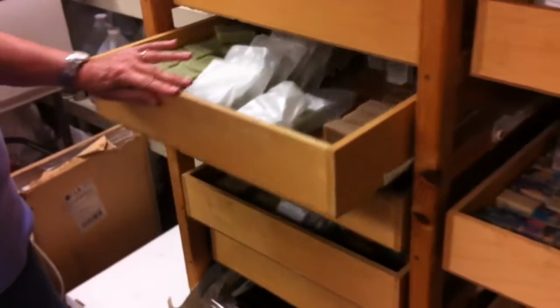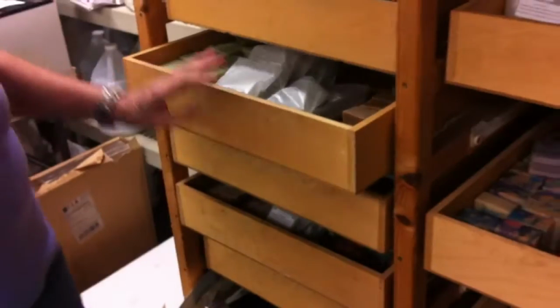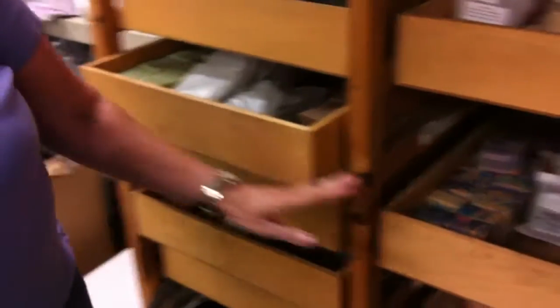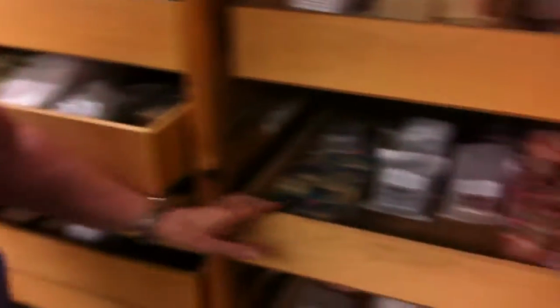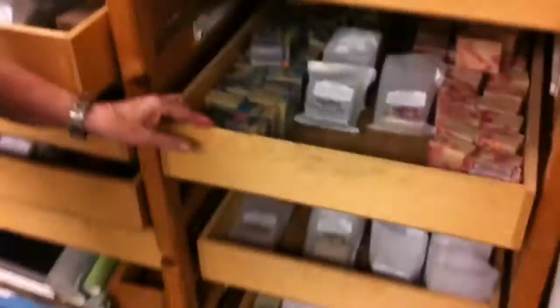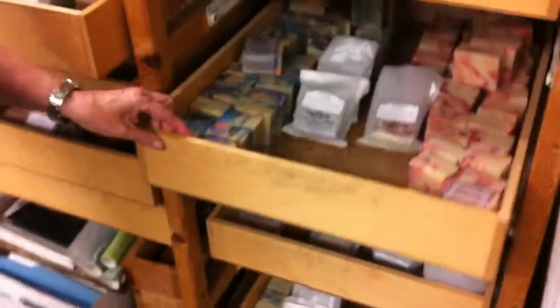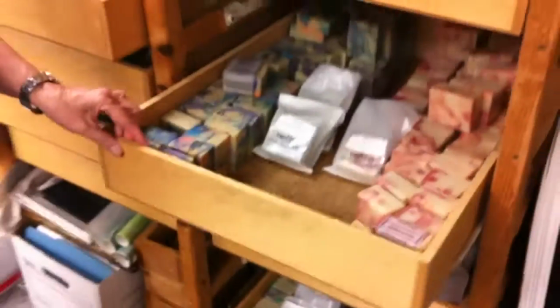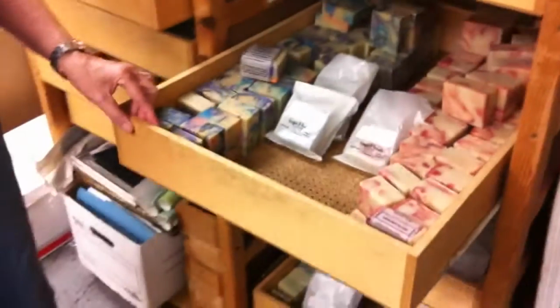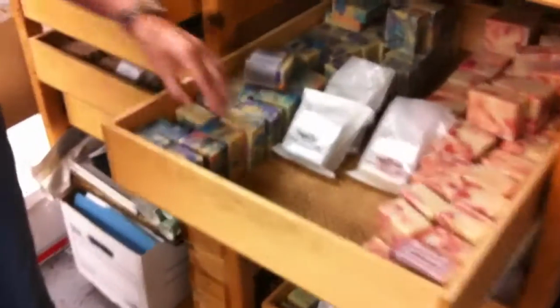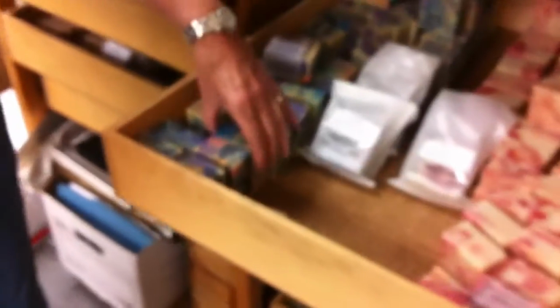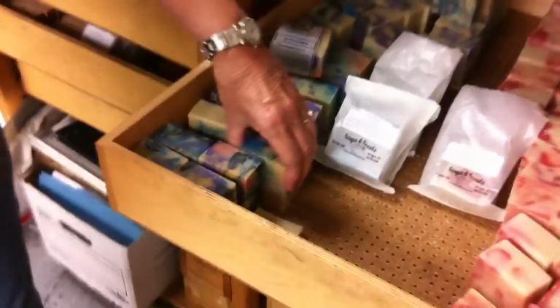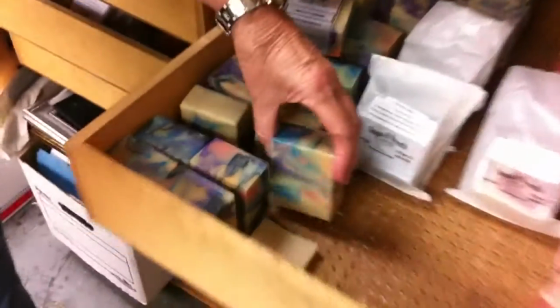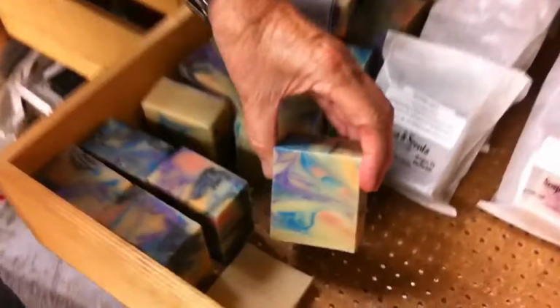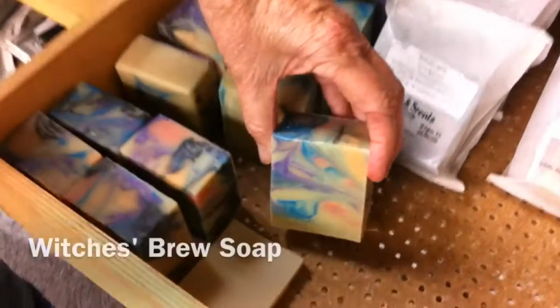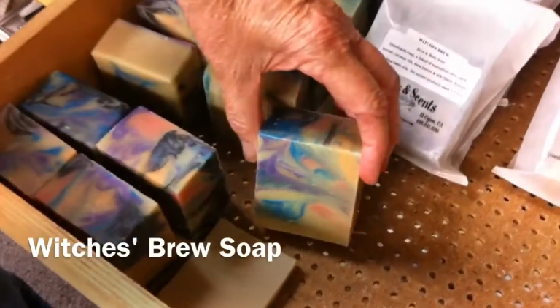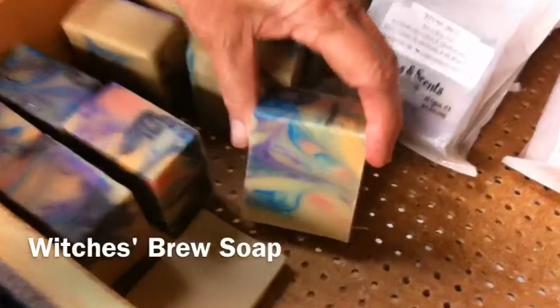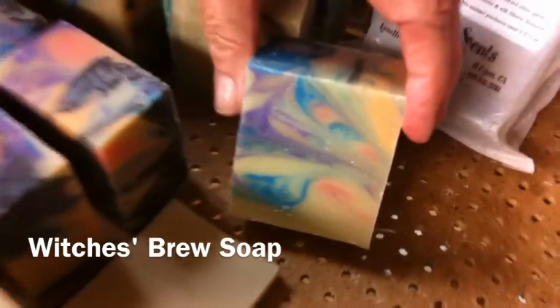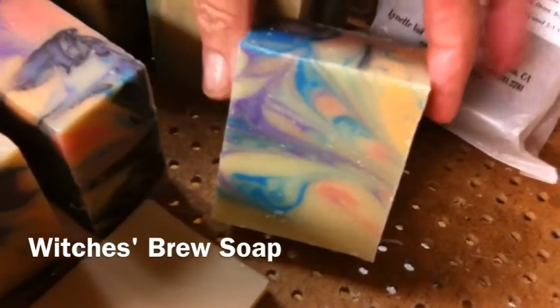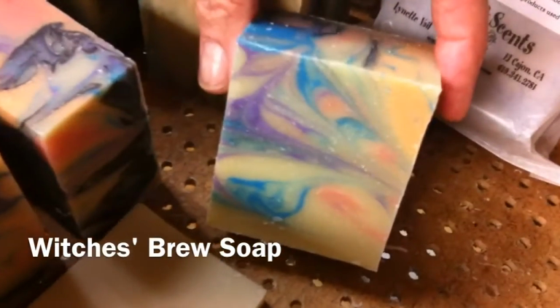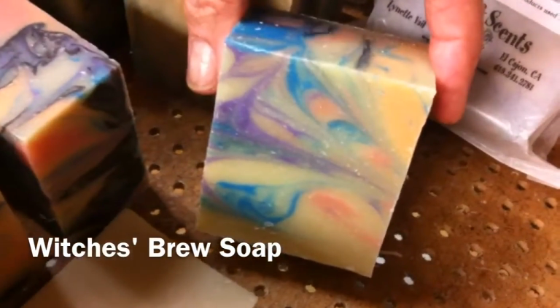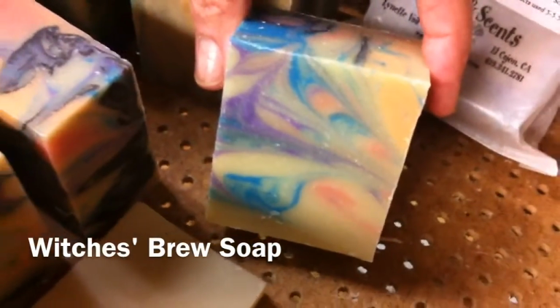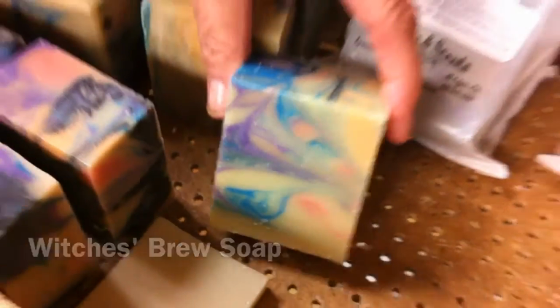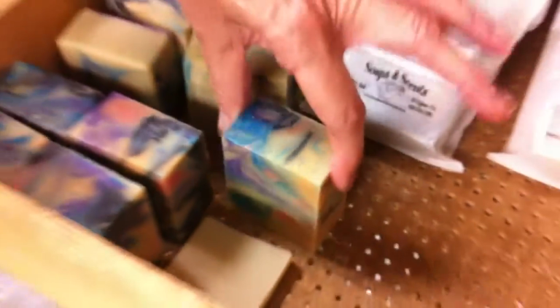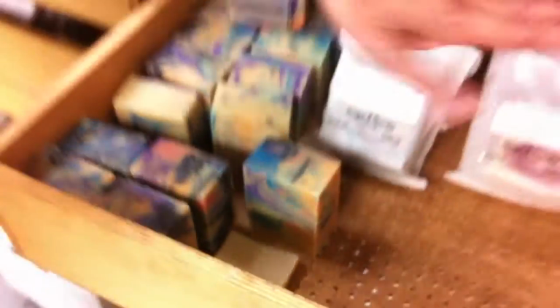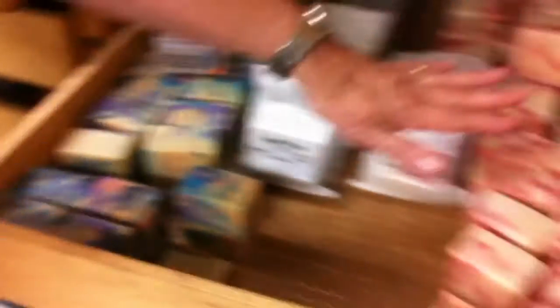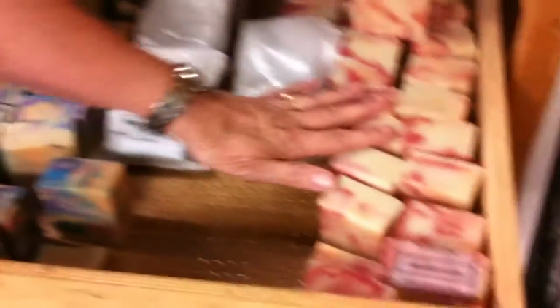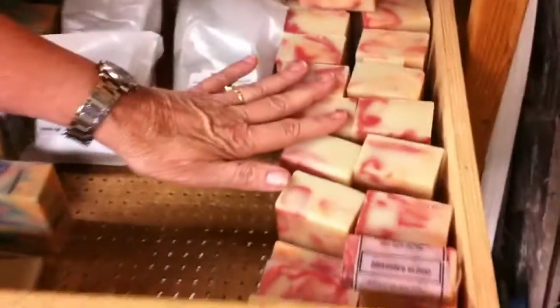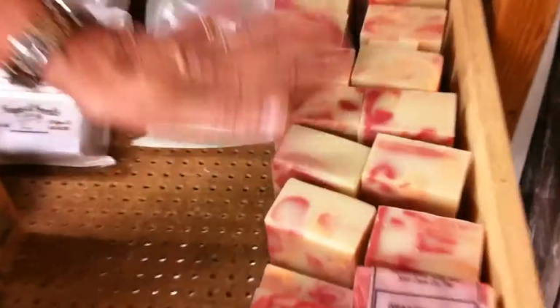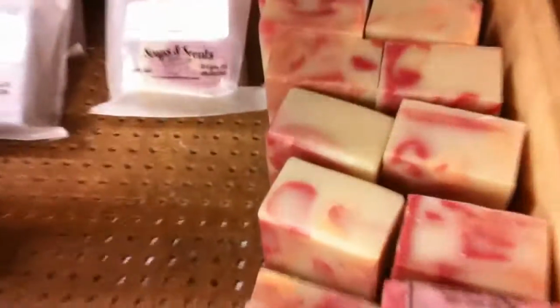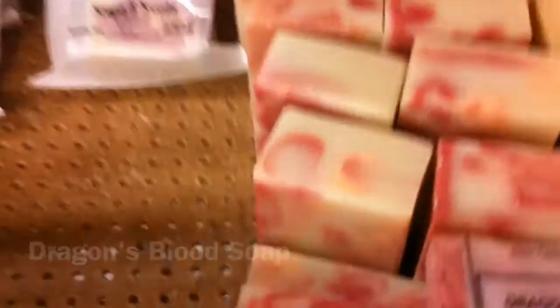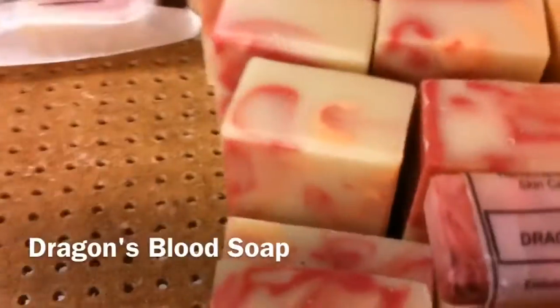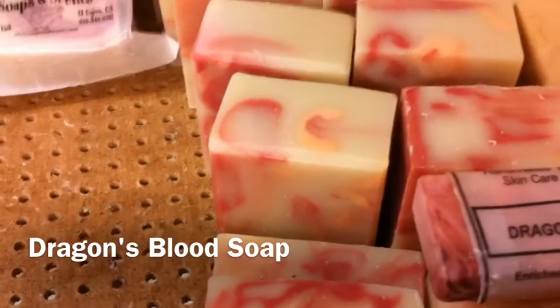And here's some of — these are the Witch's Brew. And Dragon Blood's on this side, ready for Halloween.